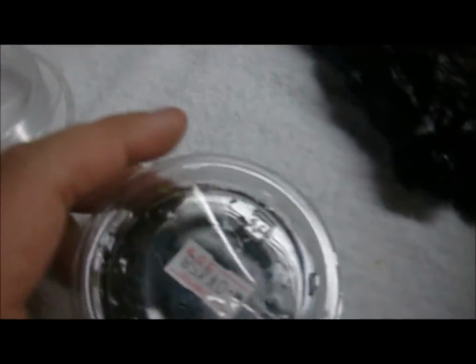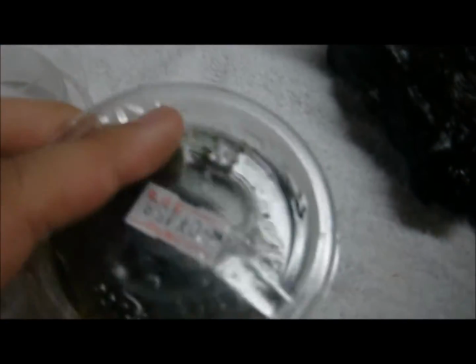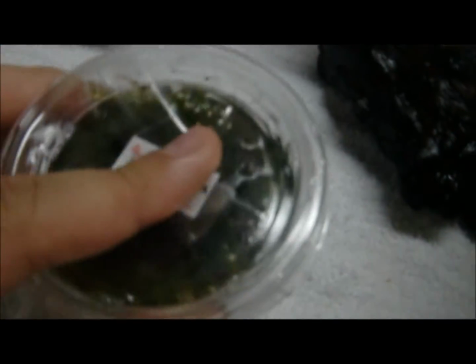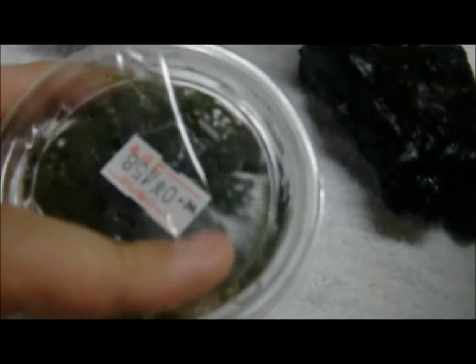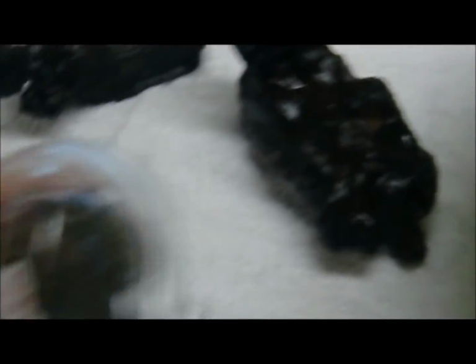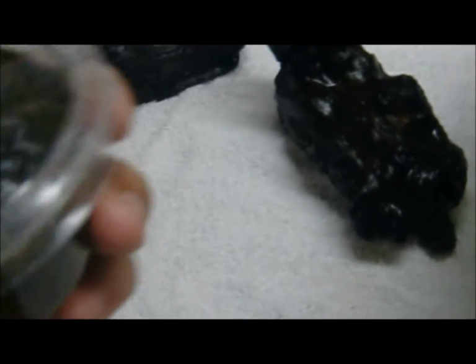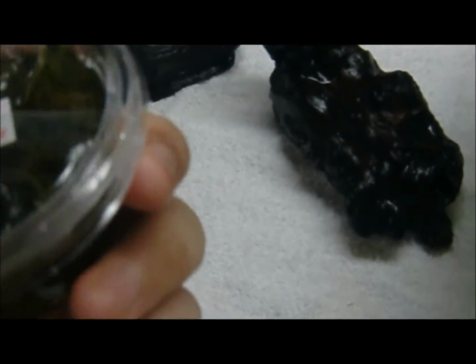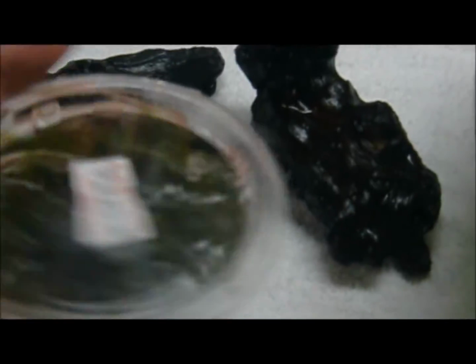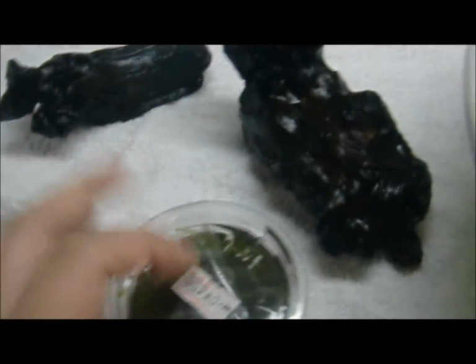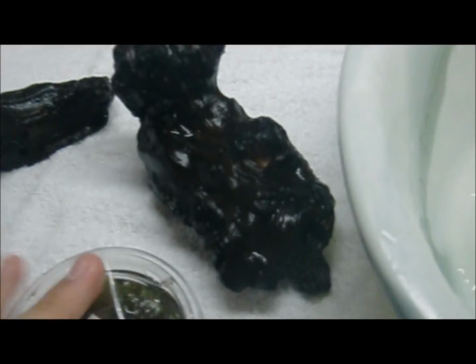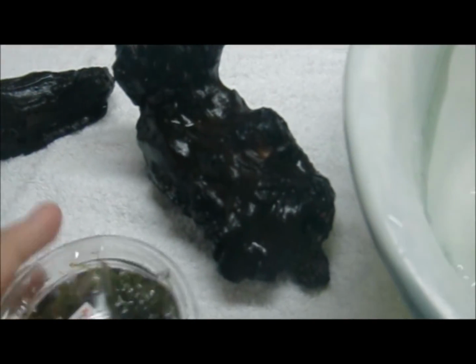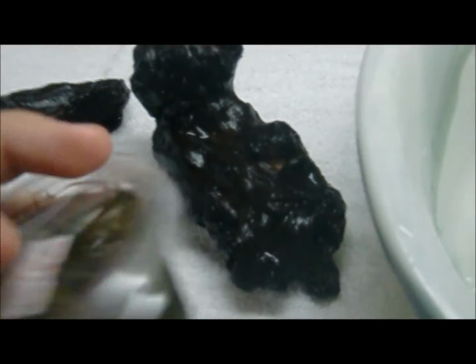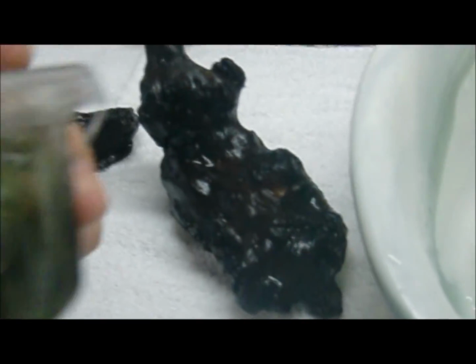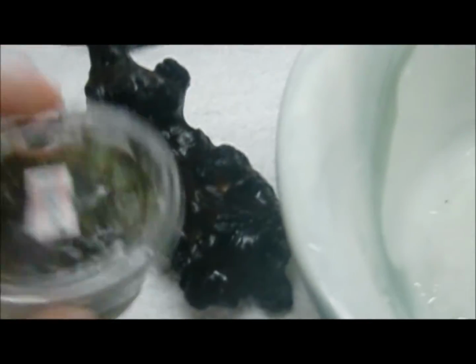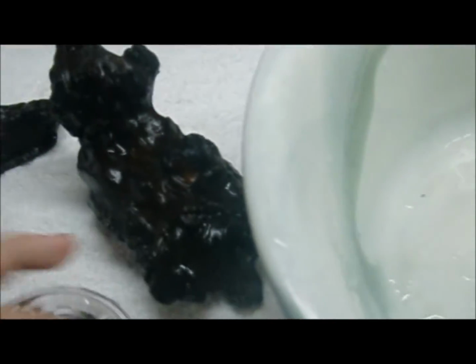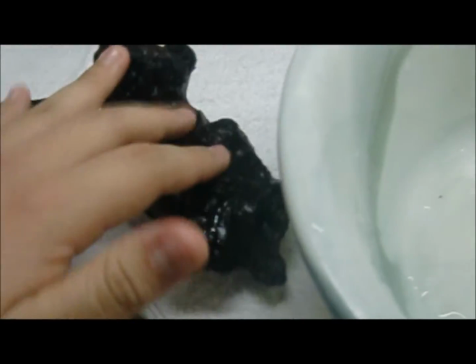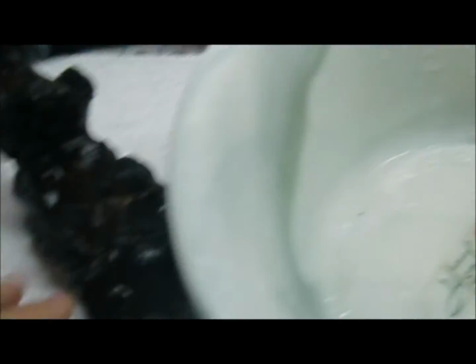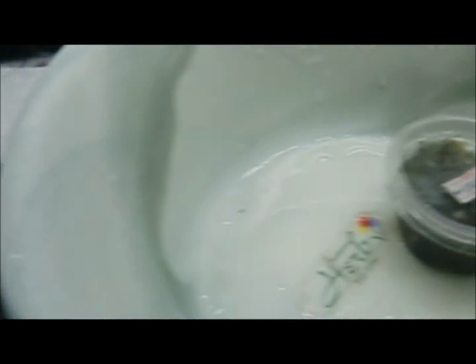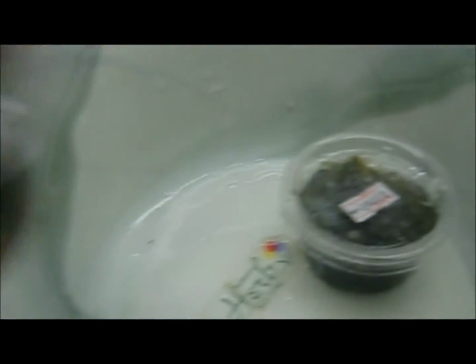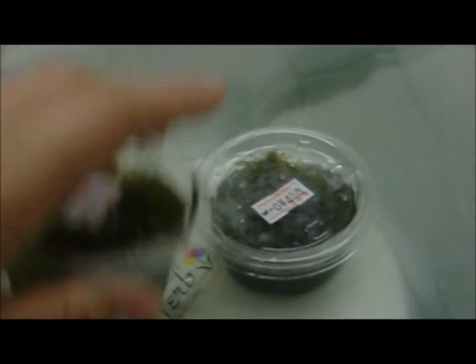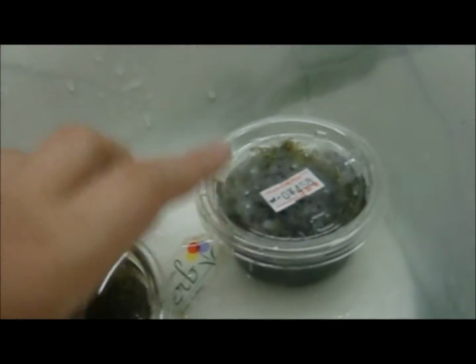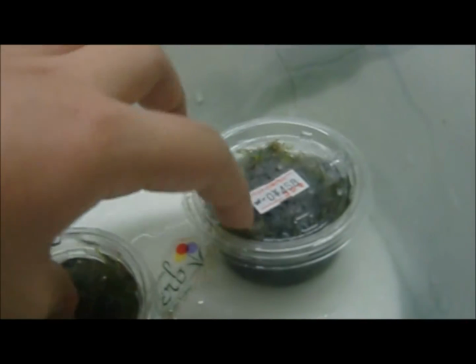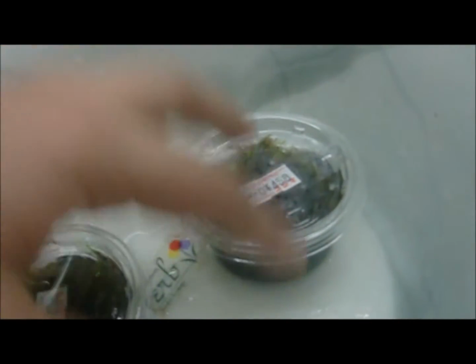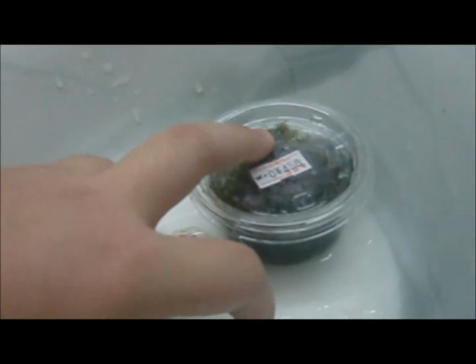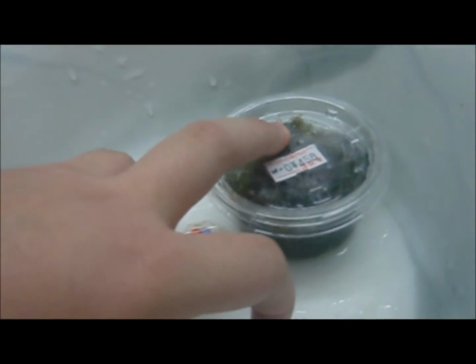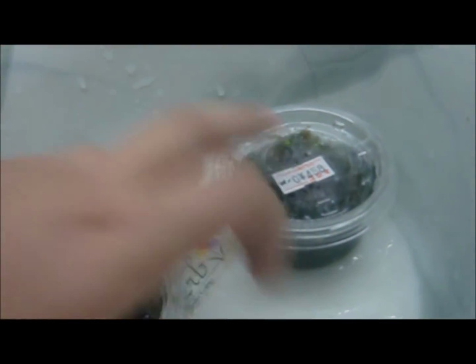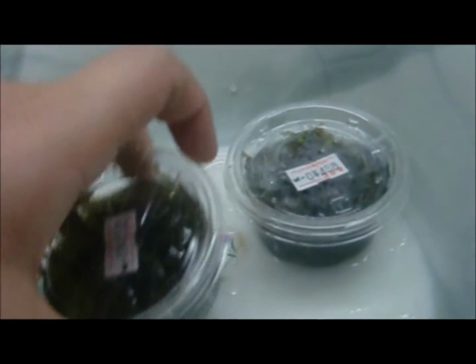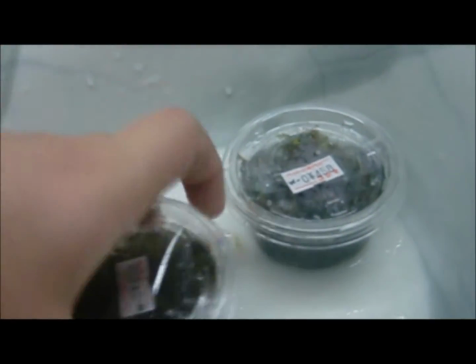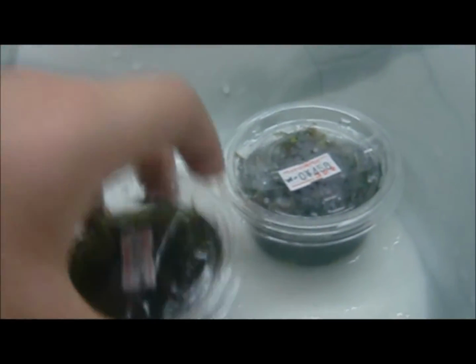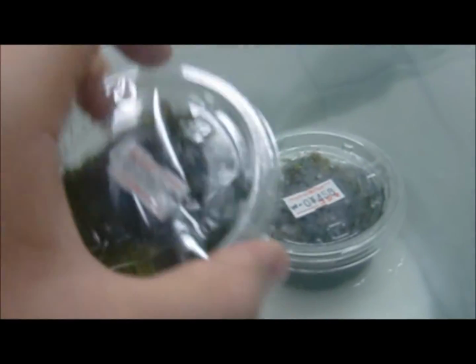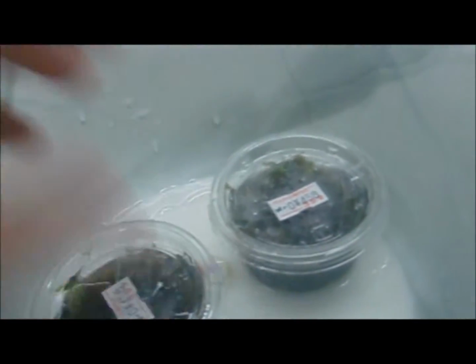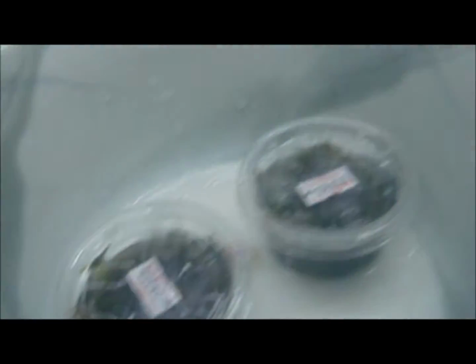Hello, I'm going to teach you how to attach moss to driftwood. I'm going to pause it now, put some mortar in here, and take the moss out of the cup.